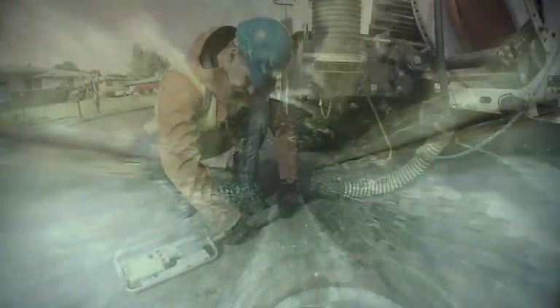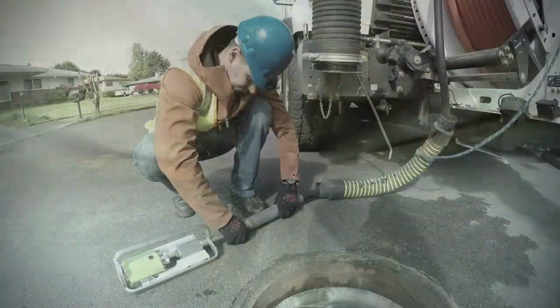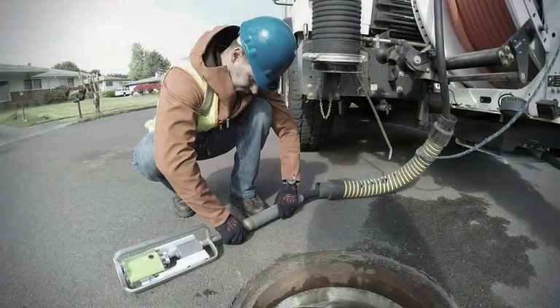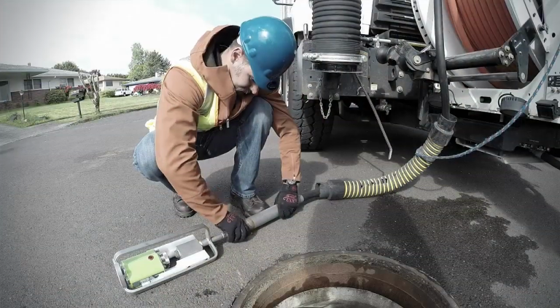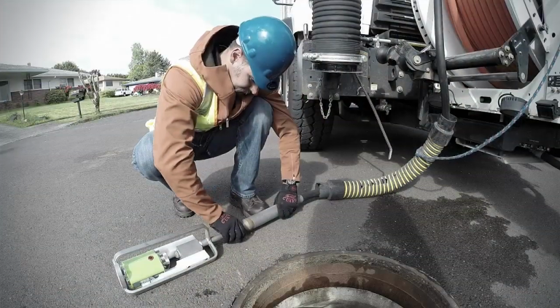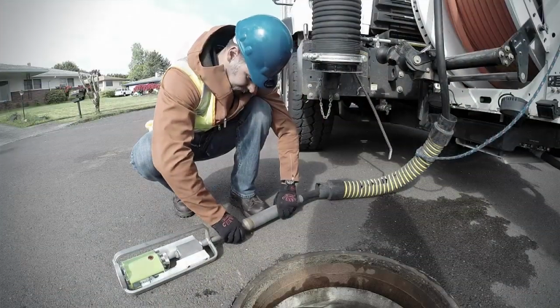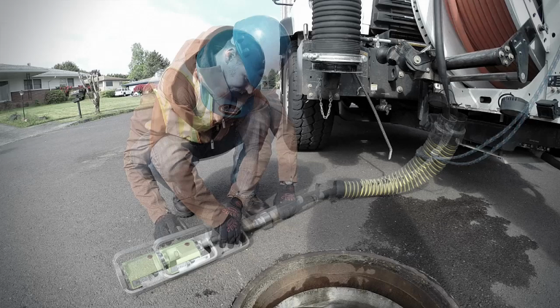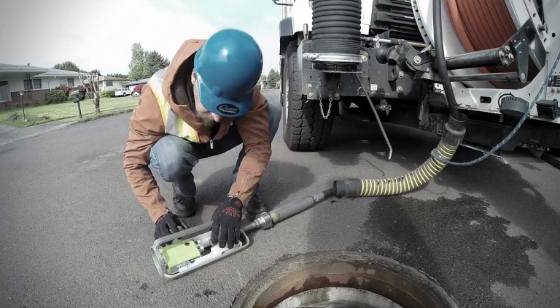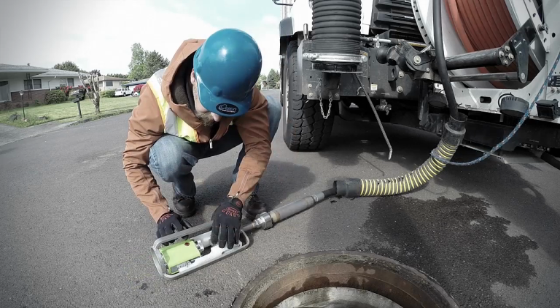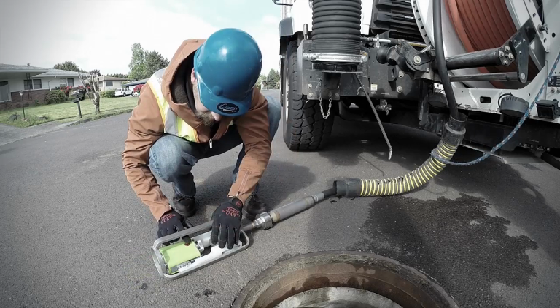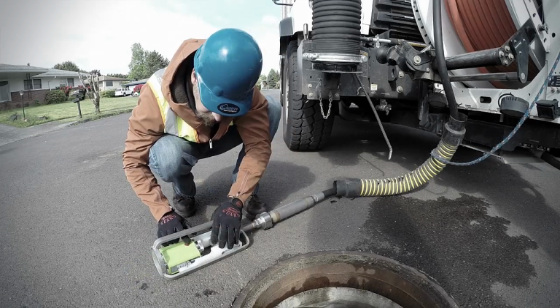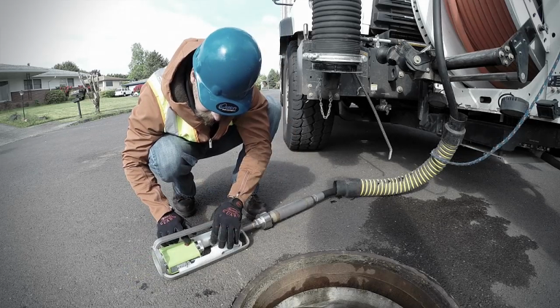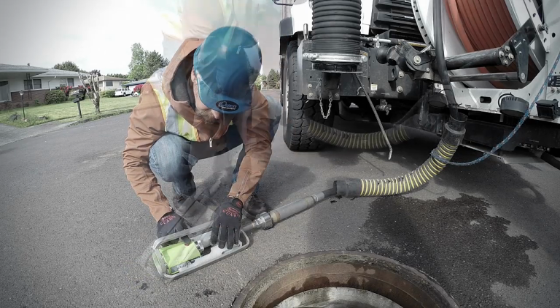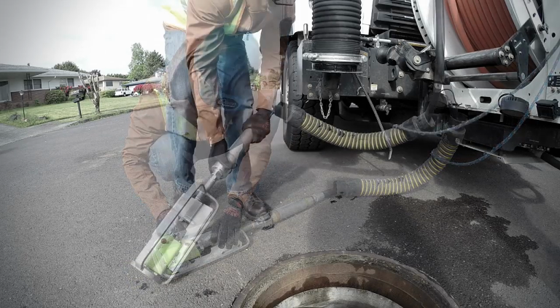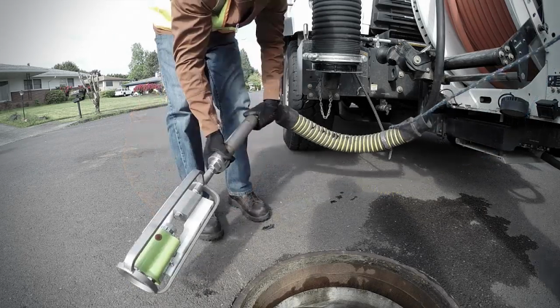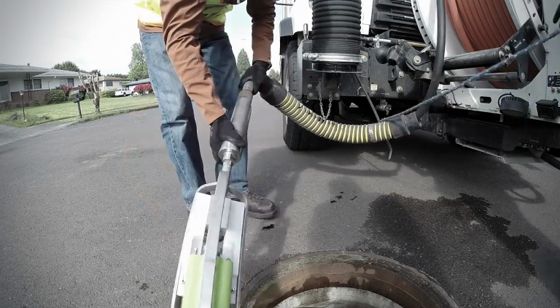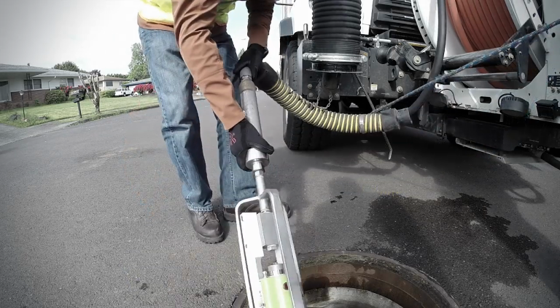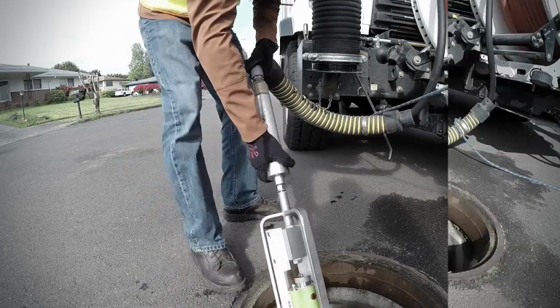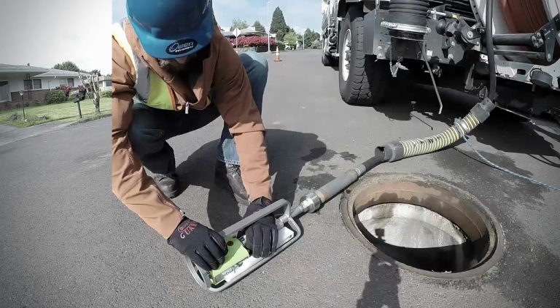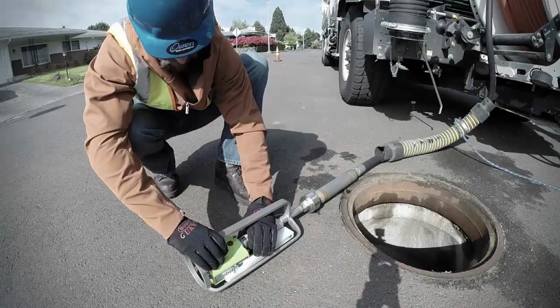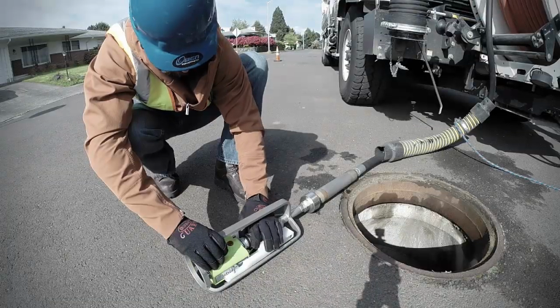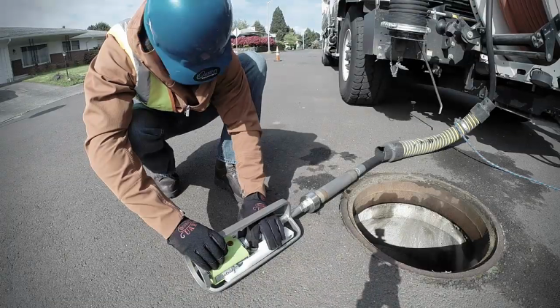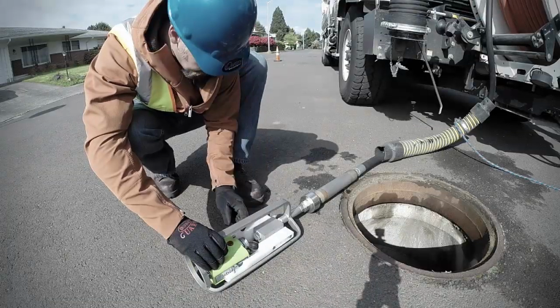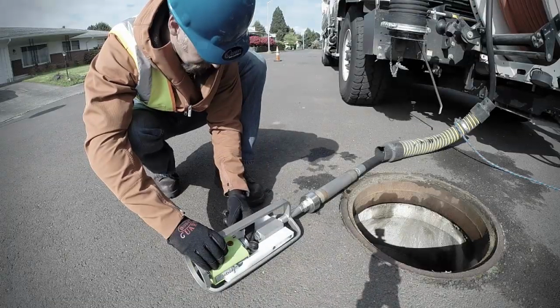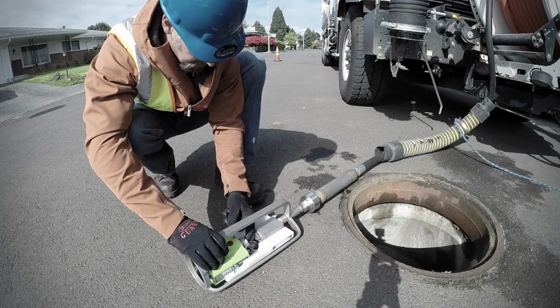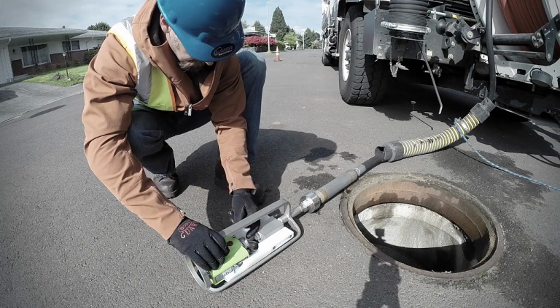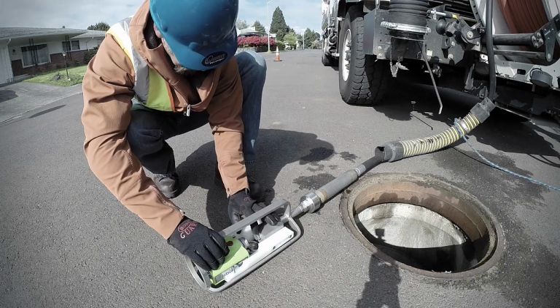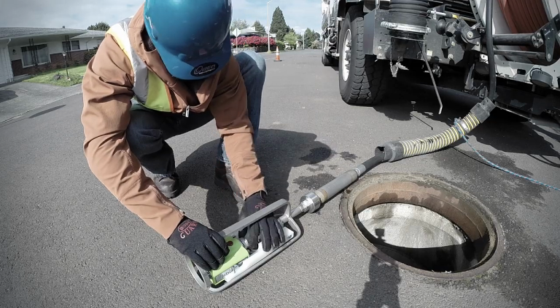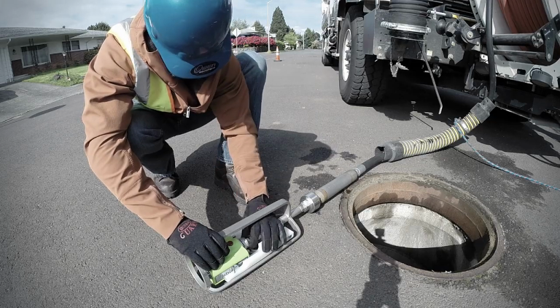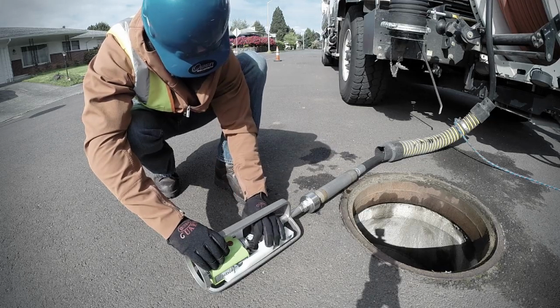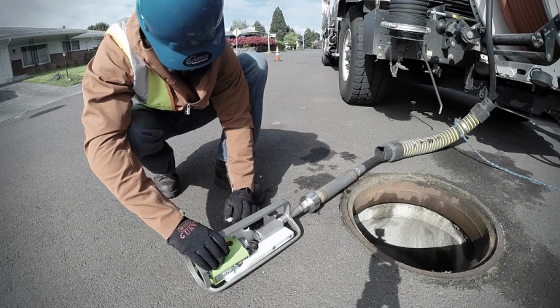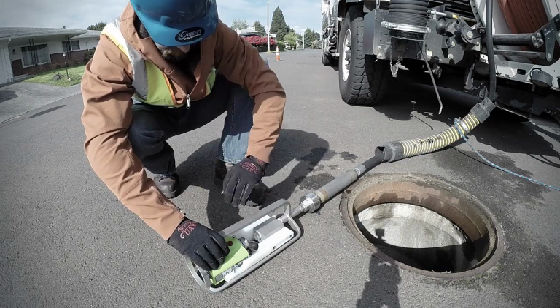Just thread JetScan onto your jetter hose, press record and run it up the line. Once you're done, transfer JetScan's SD card to any compatible viewing device.